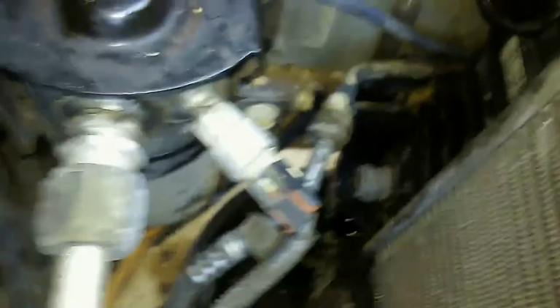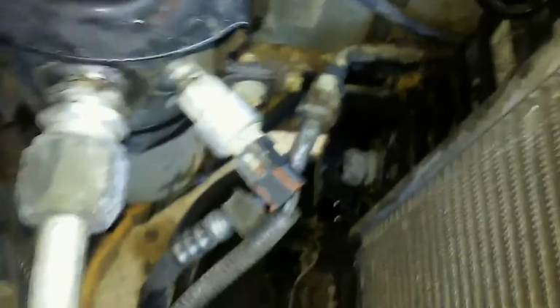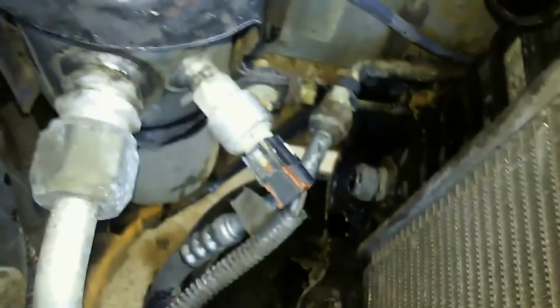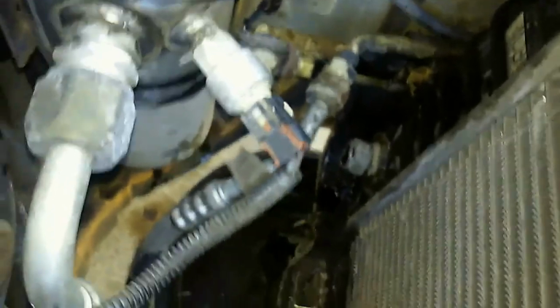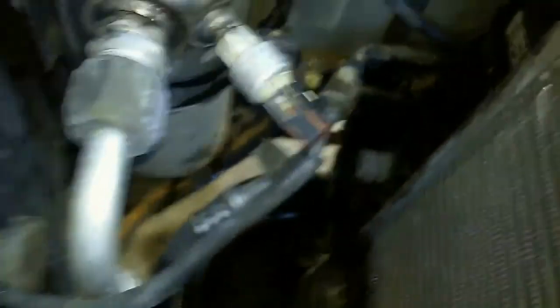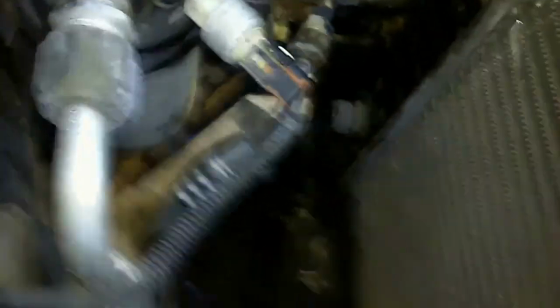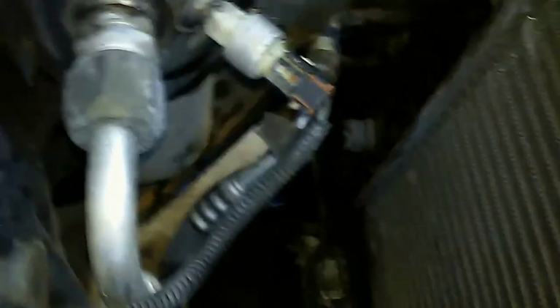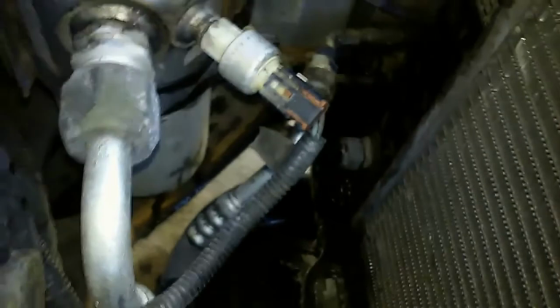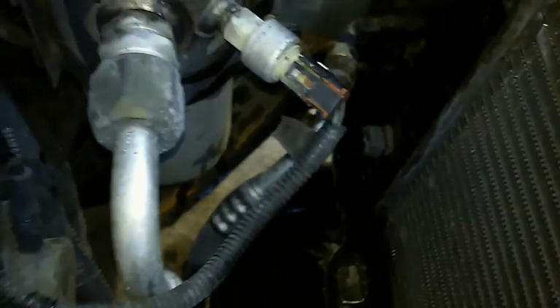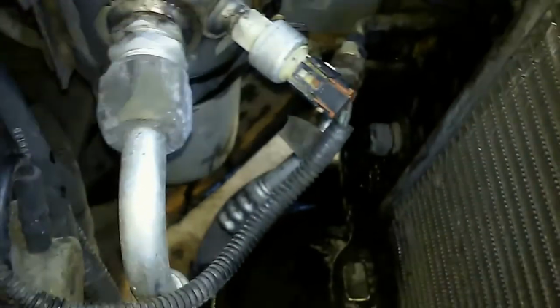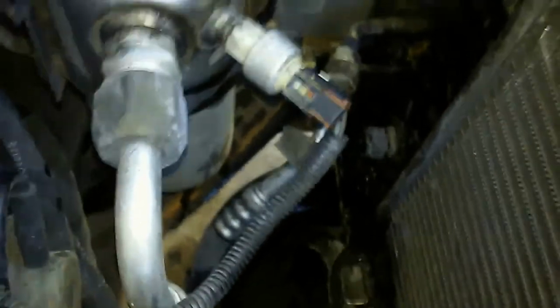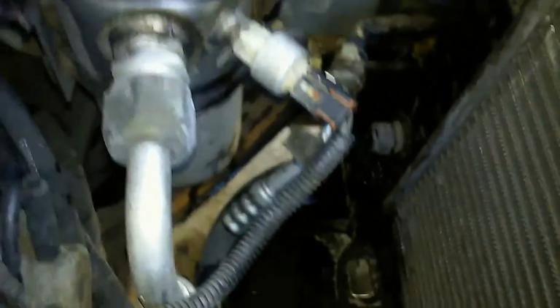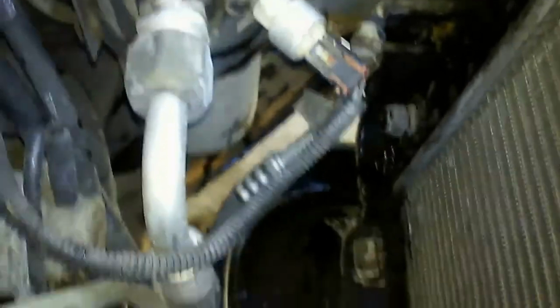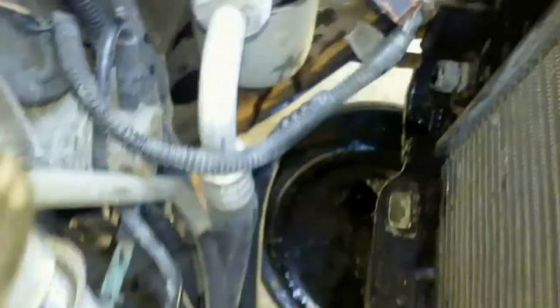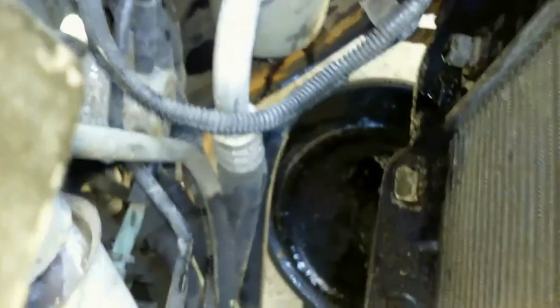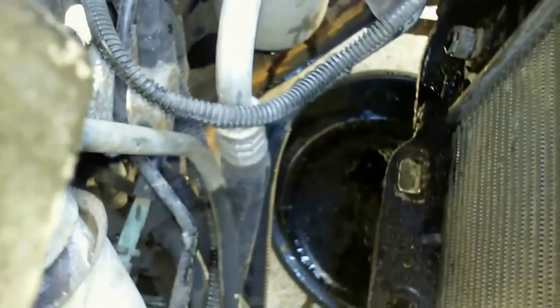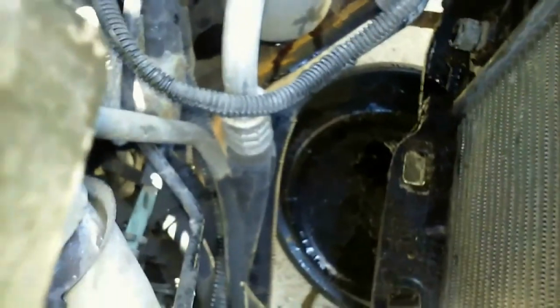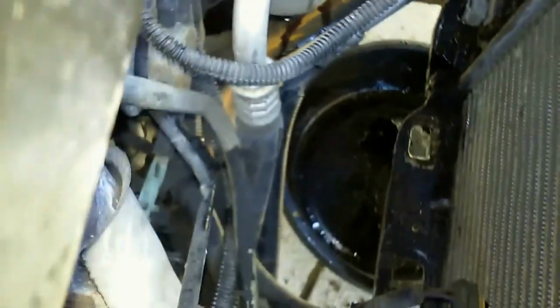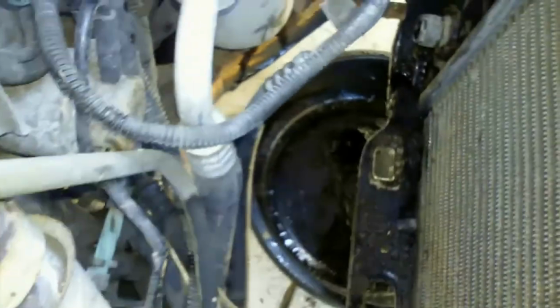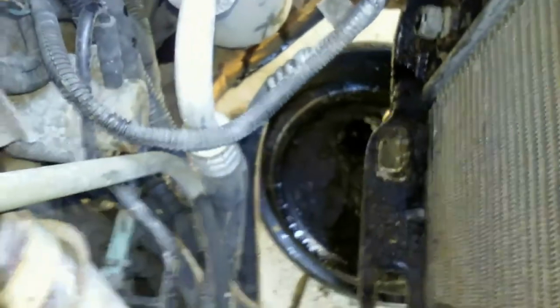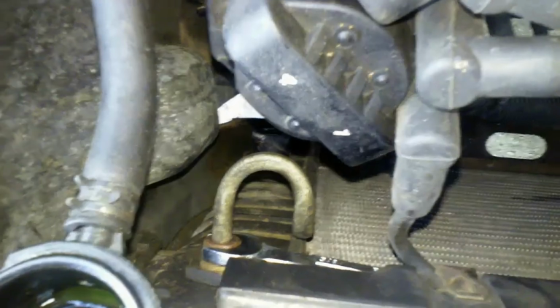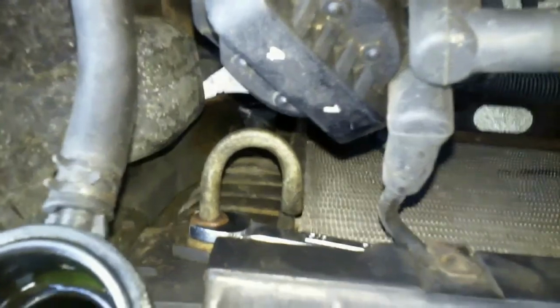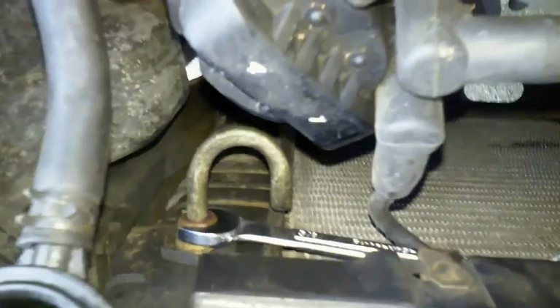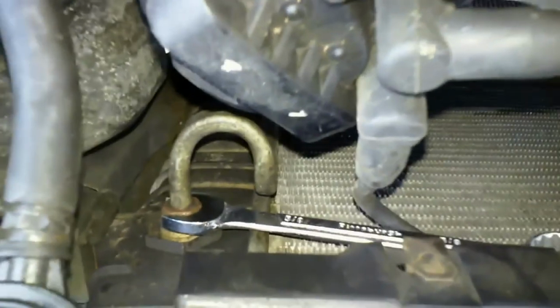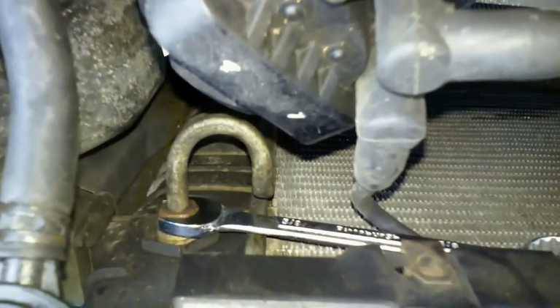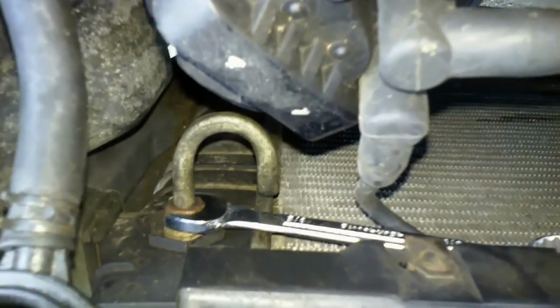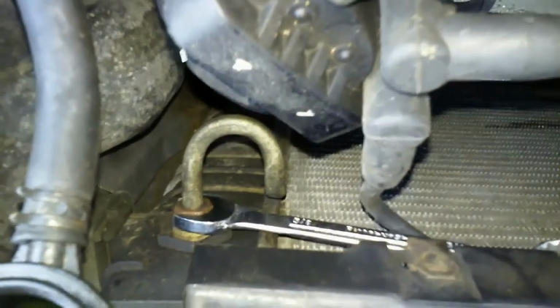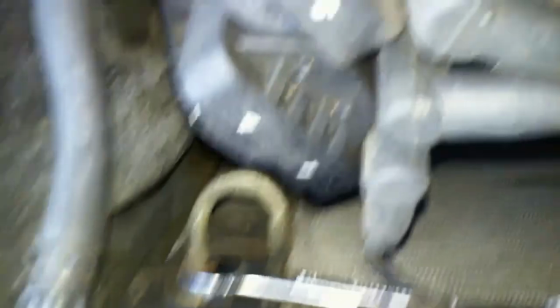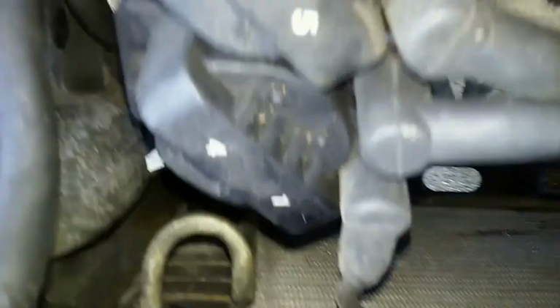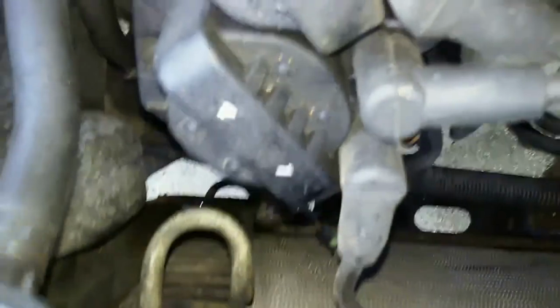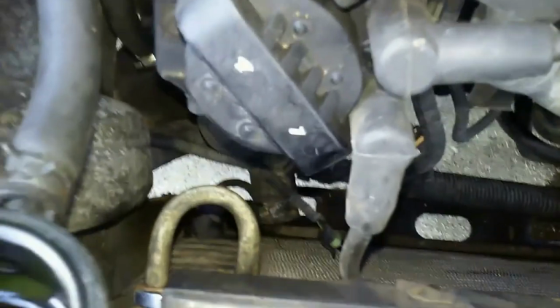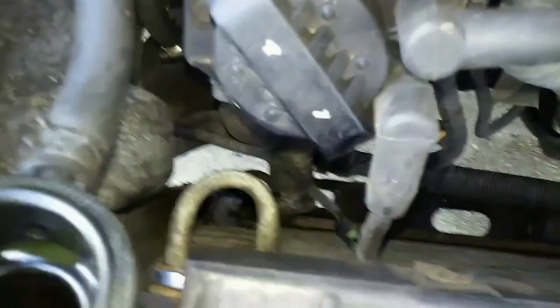You can see oil is dripping out, so you kind of want to put the pan back there. This thing takes a 5/8" — both of them — for the transmission lines.